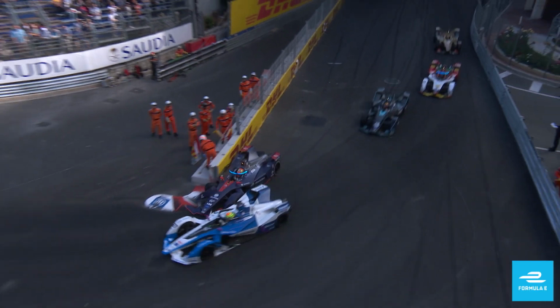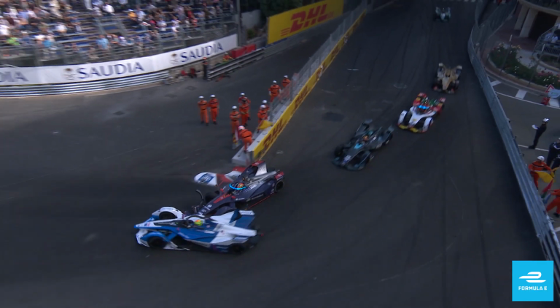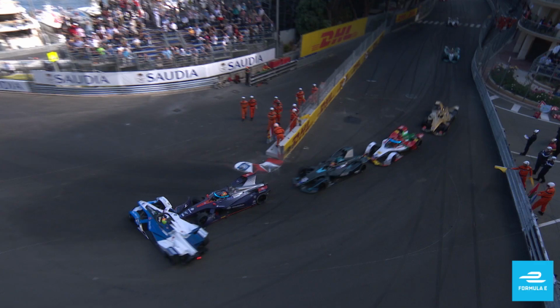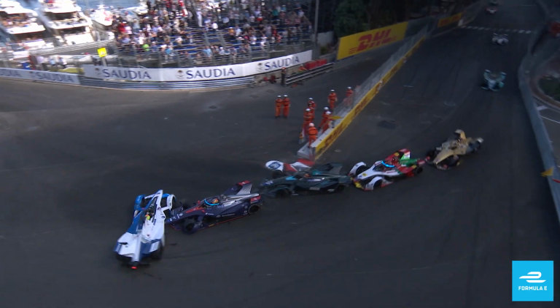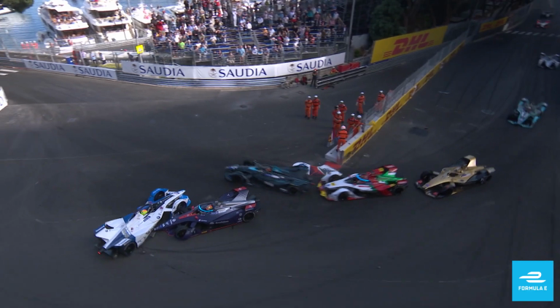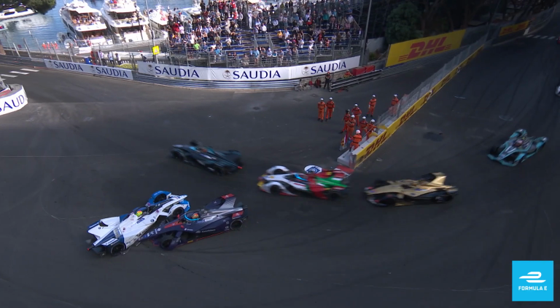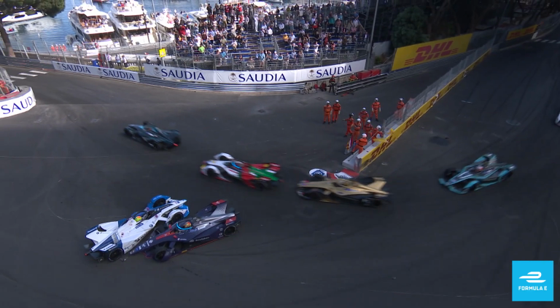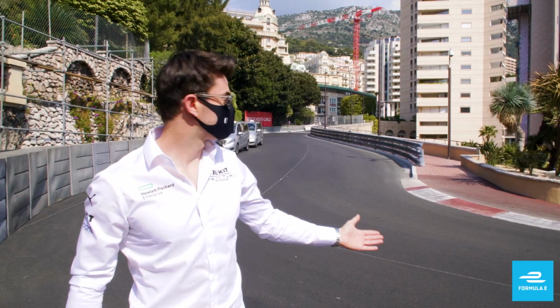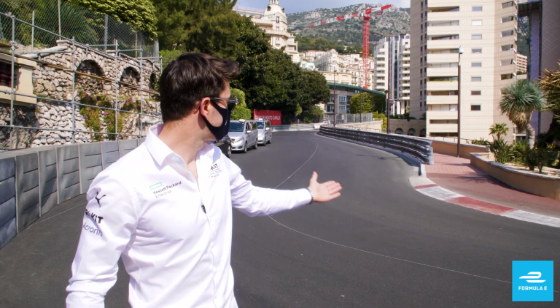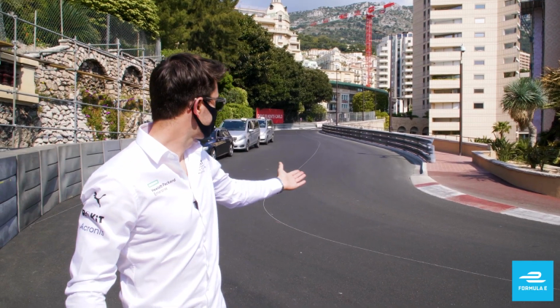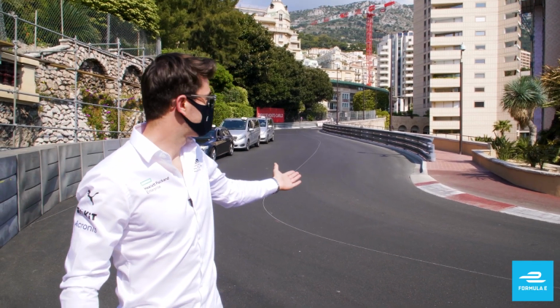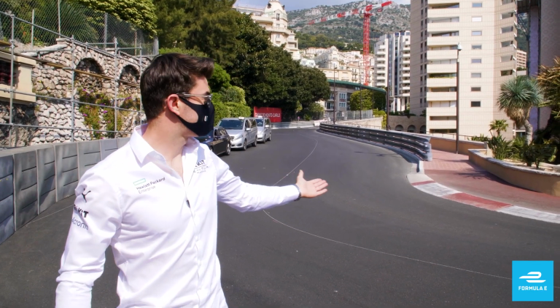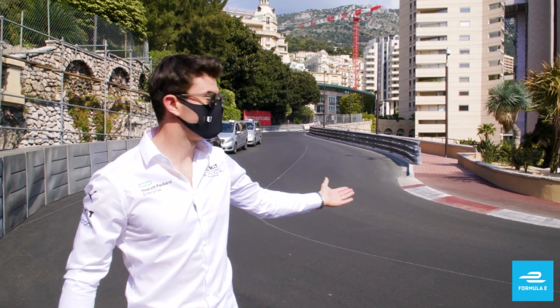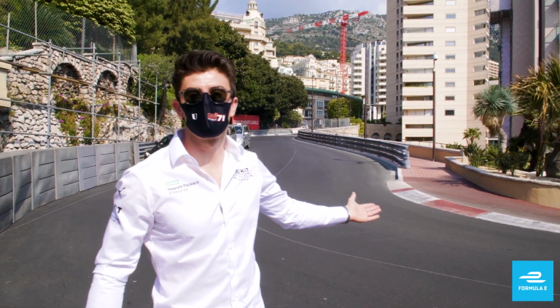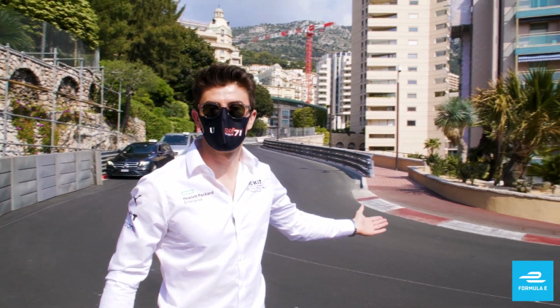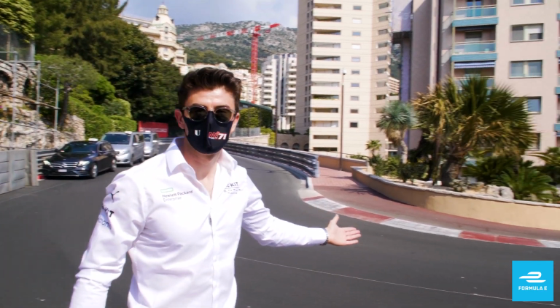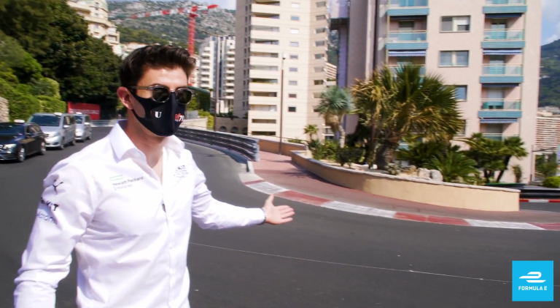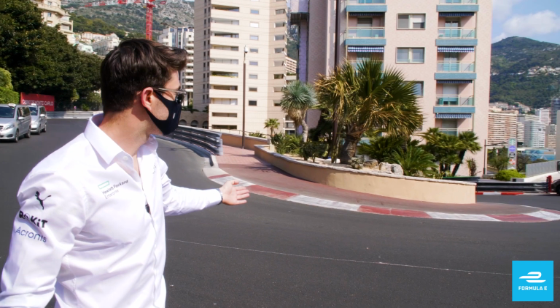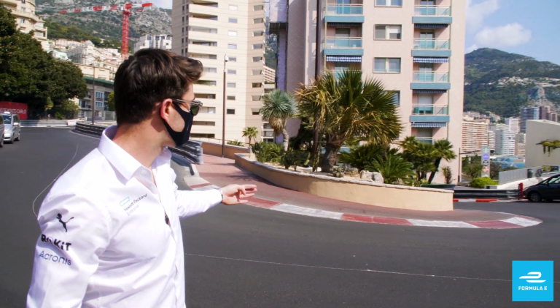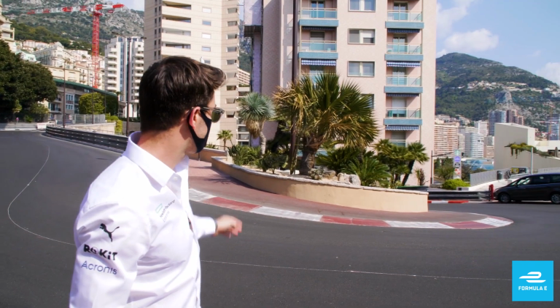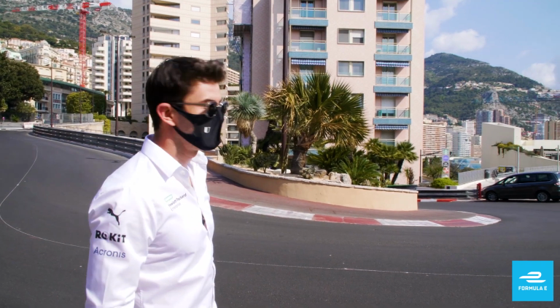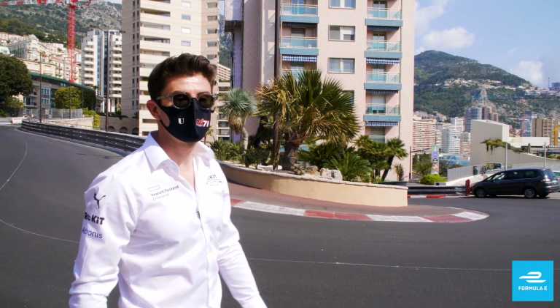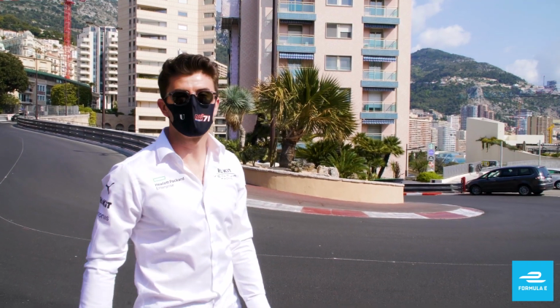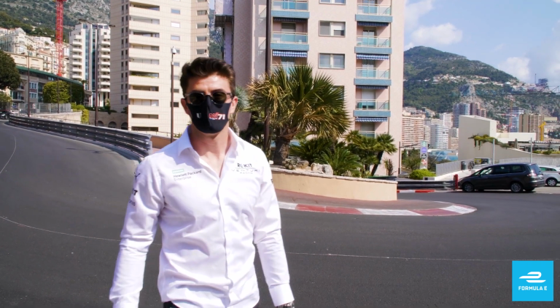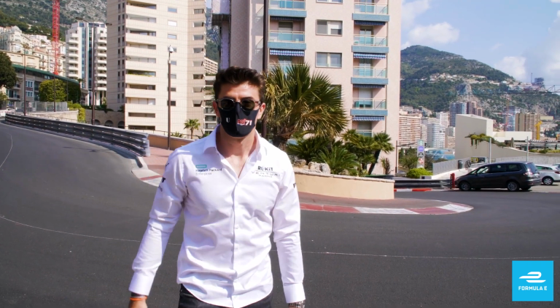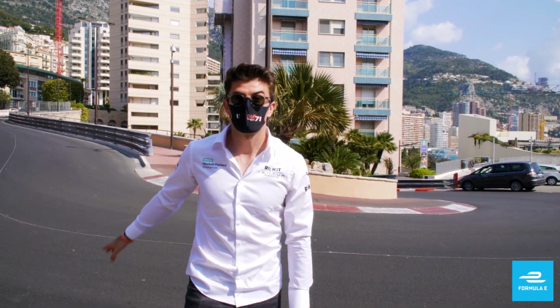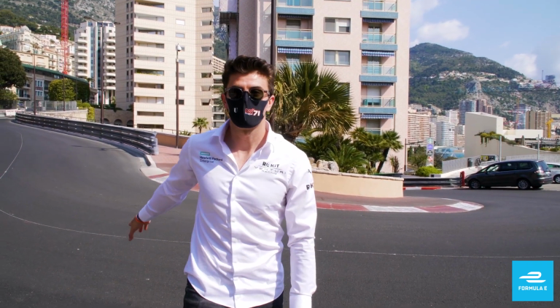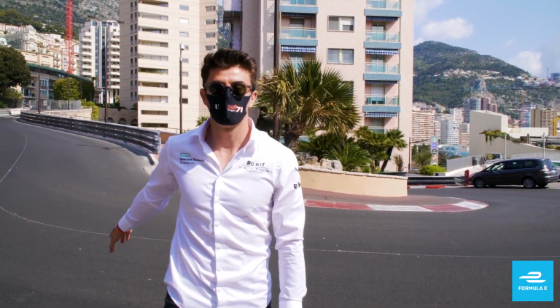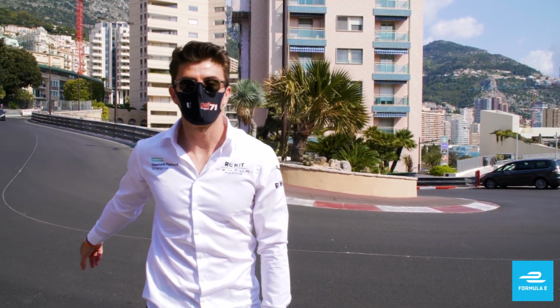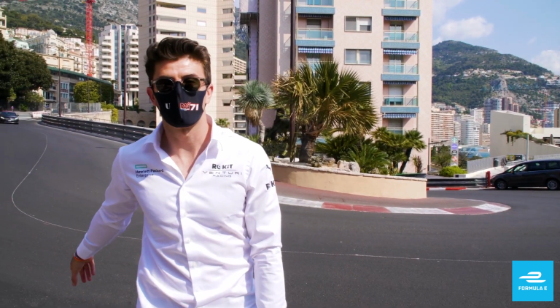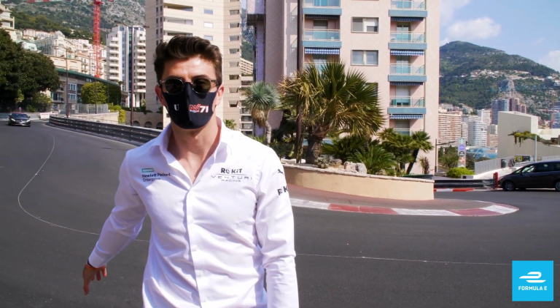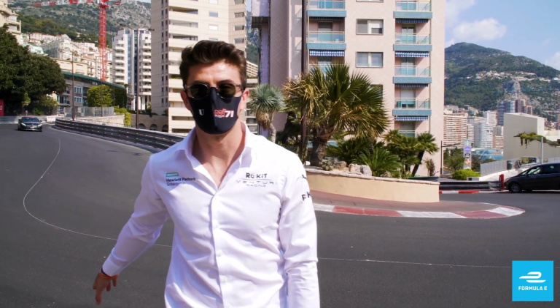We are at Fairmont Curve — look at this amazing corner with a lot of banking, a really tight corner, a lot of opportunities during the race to overtake. So it's going to be a fun one.